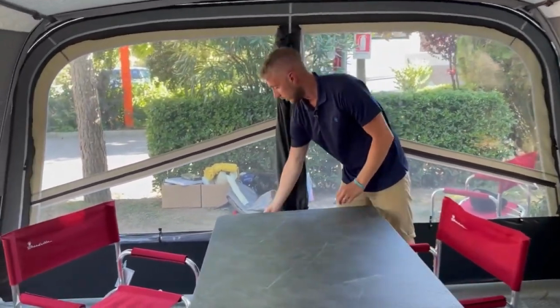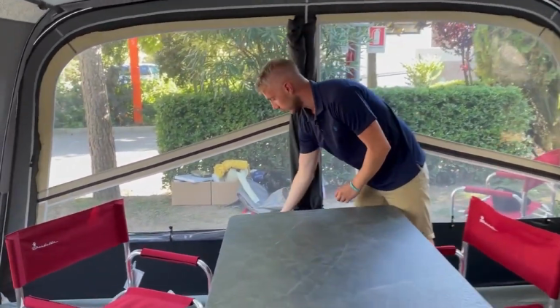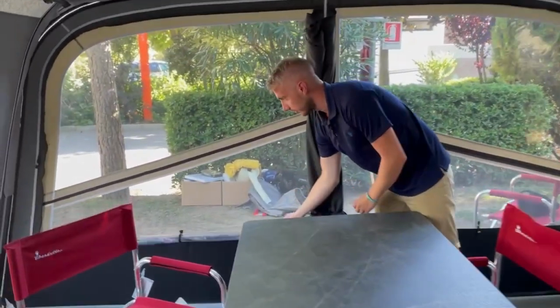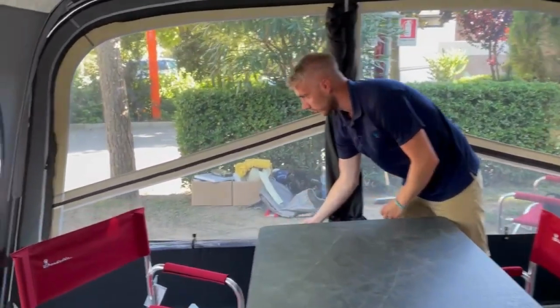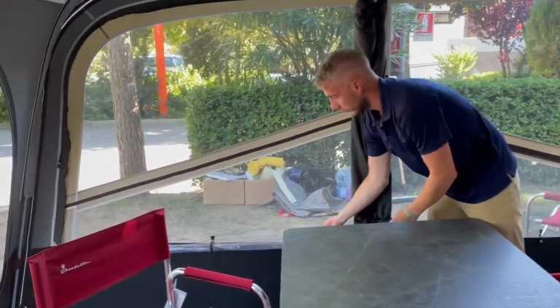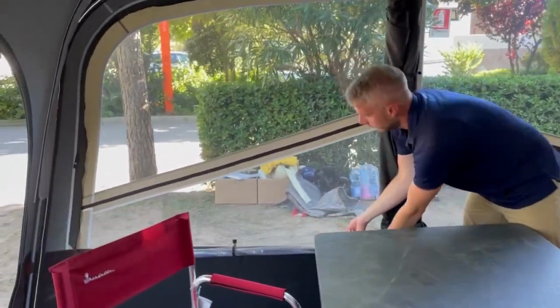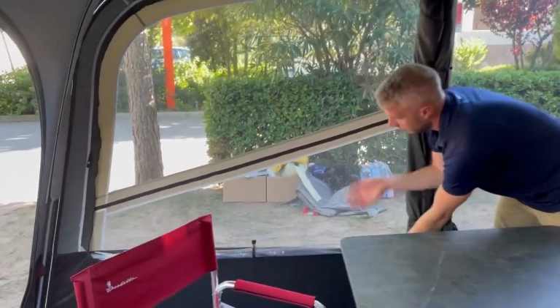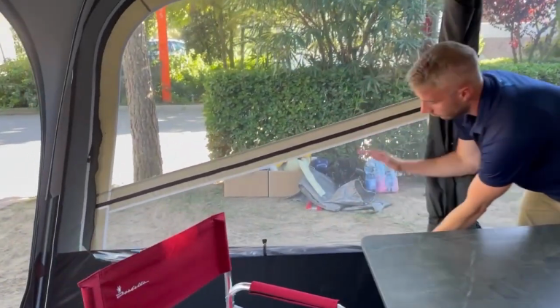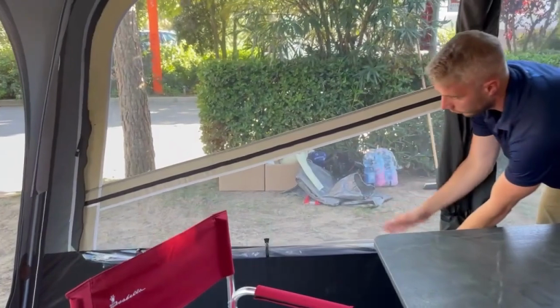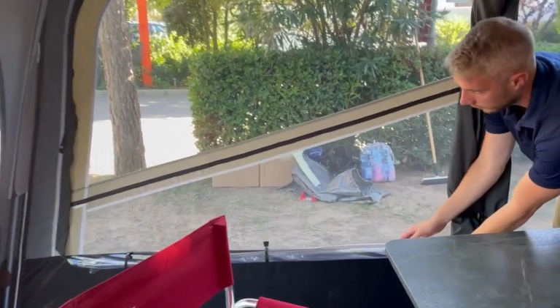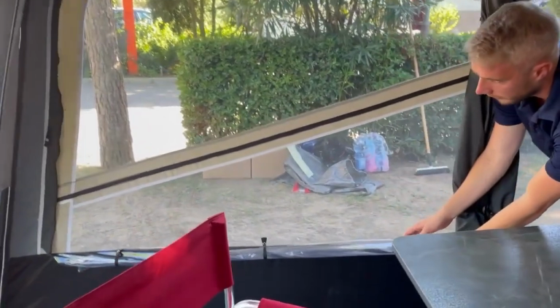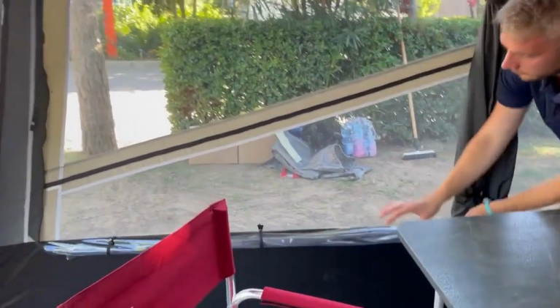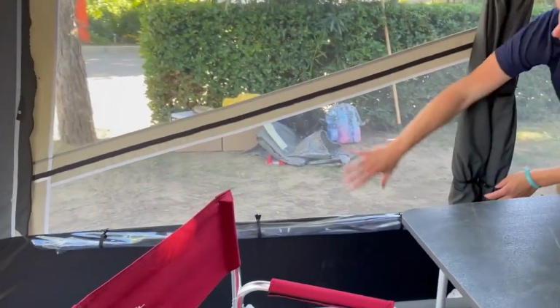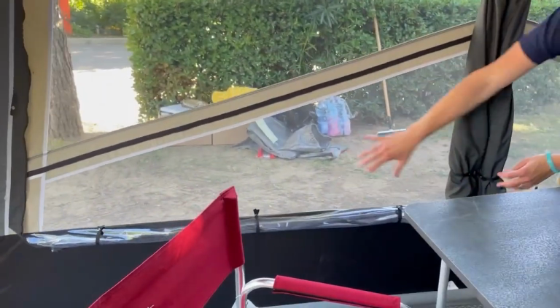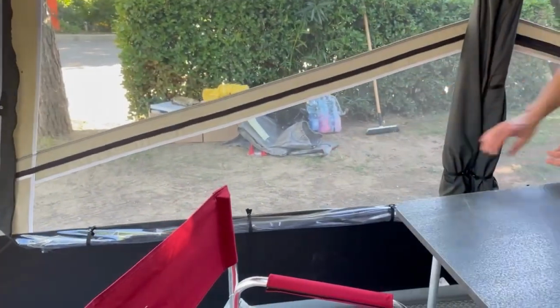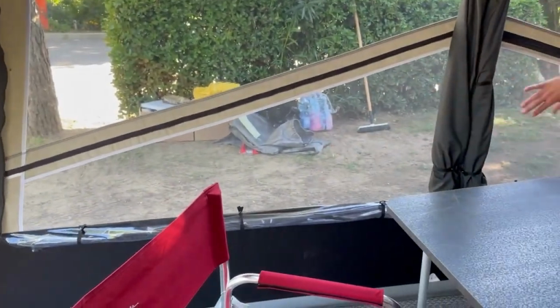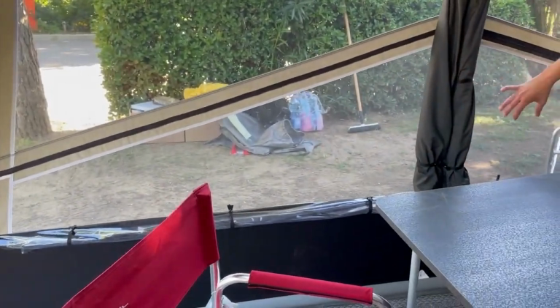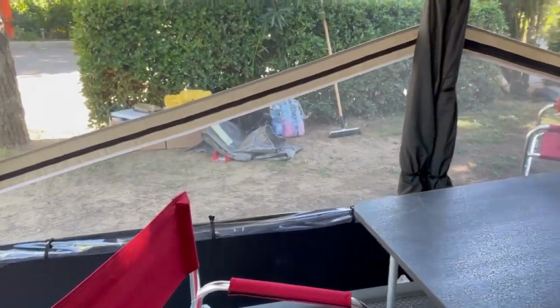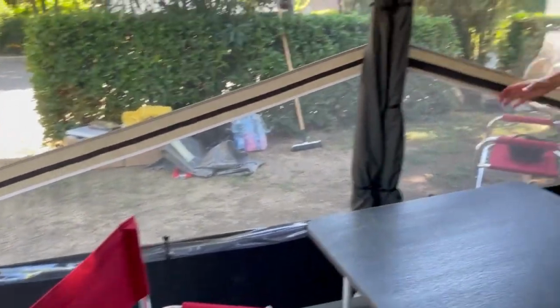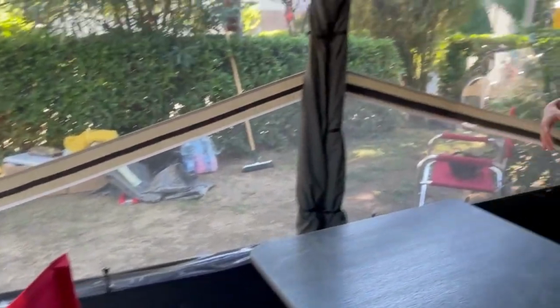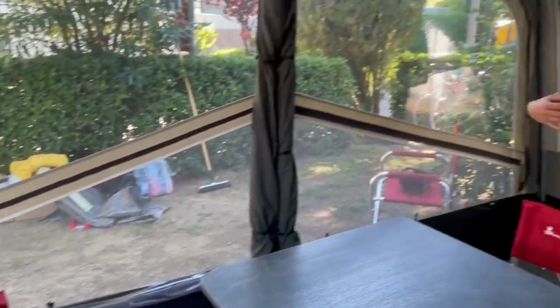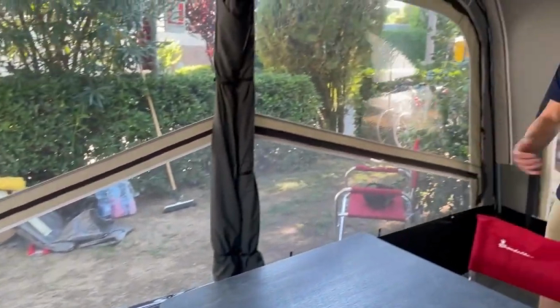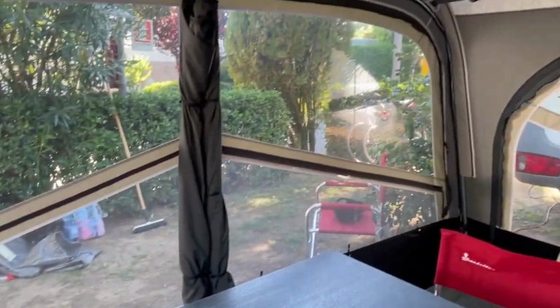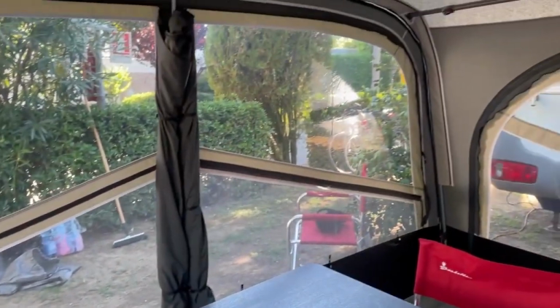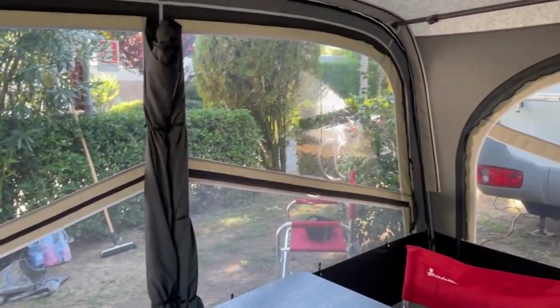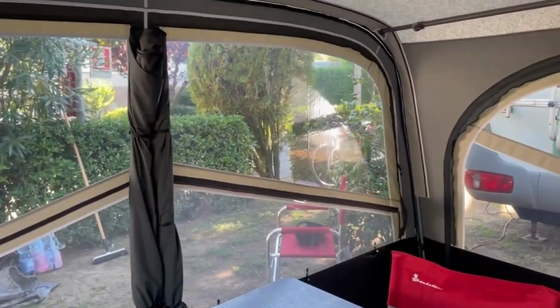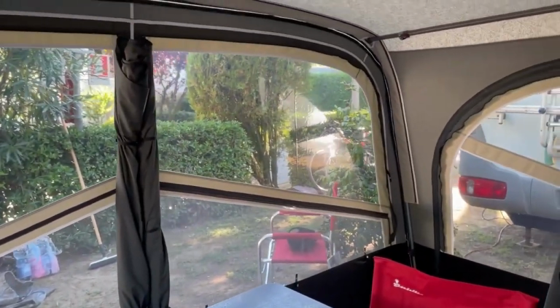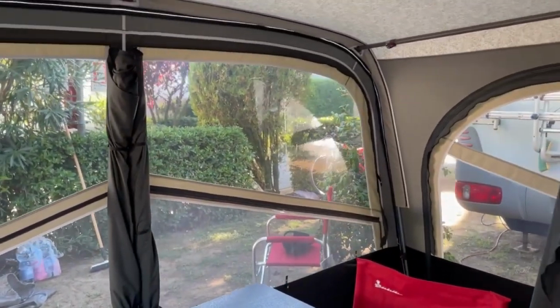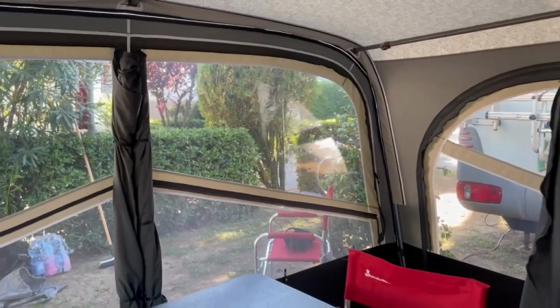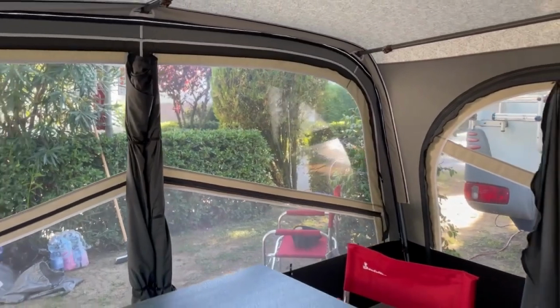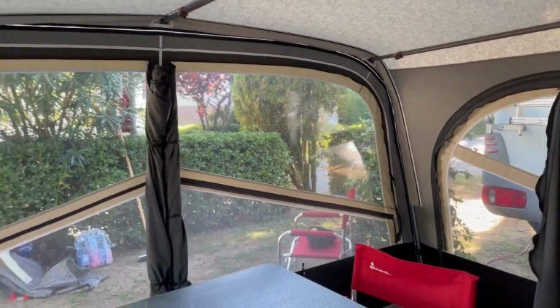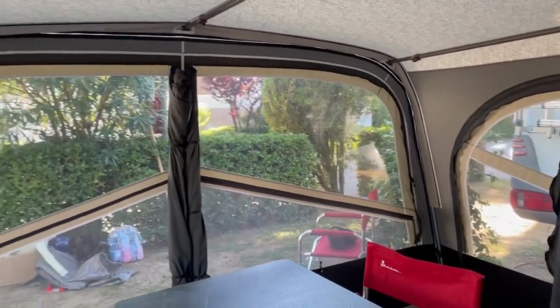You get ties with it as well, so you can roll the windows down, giving you a much more comfortable environment whilst you're inside the sun canopy.